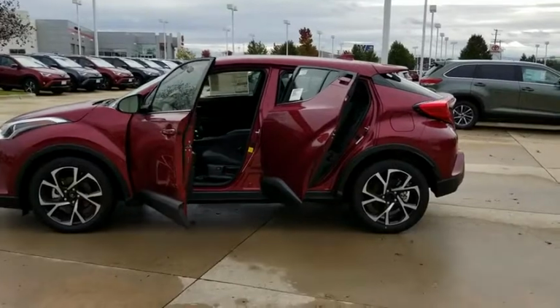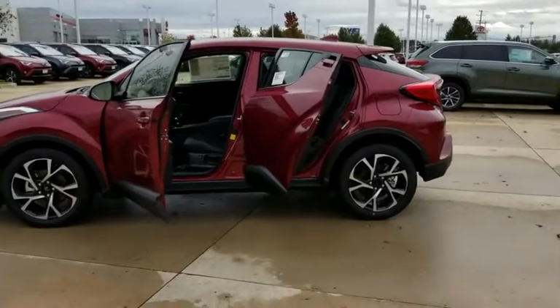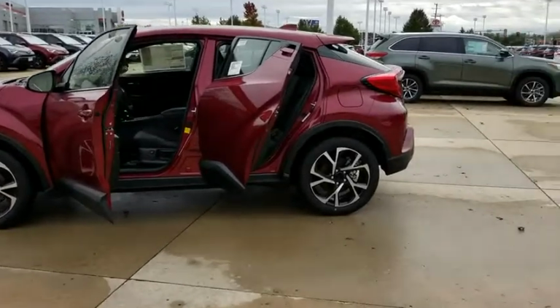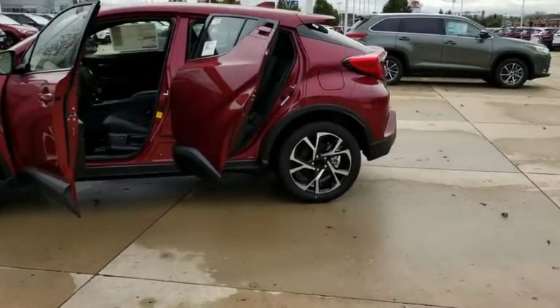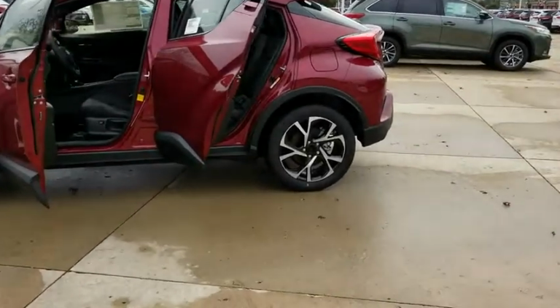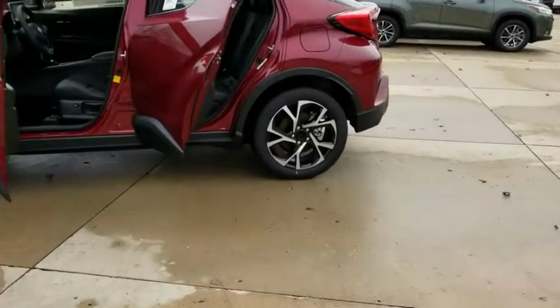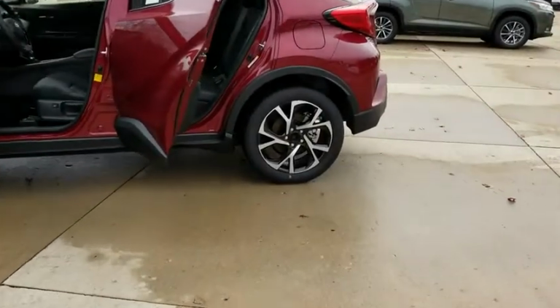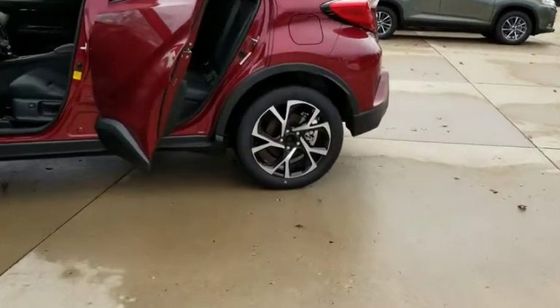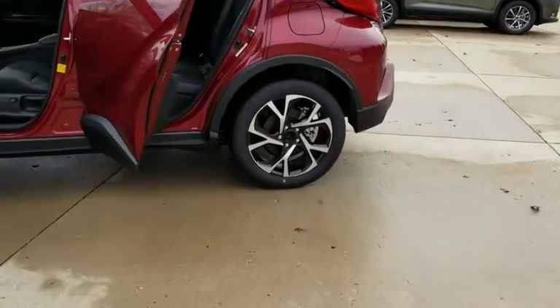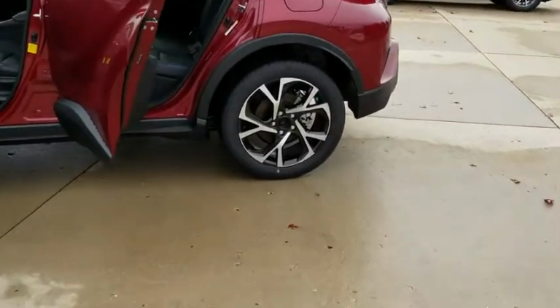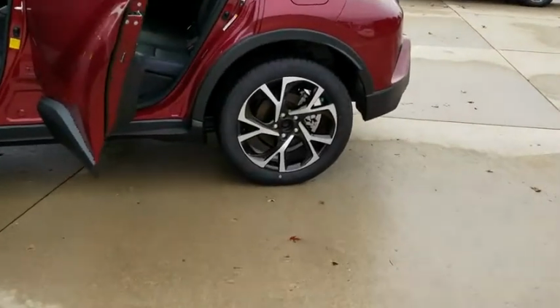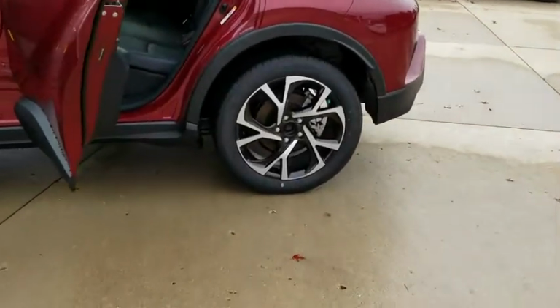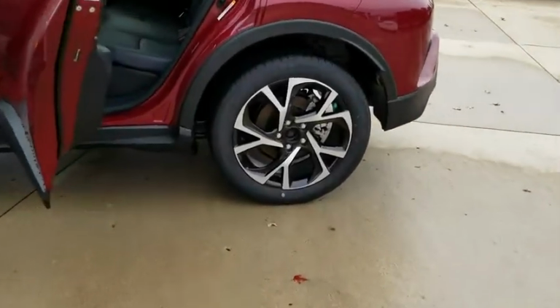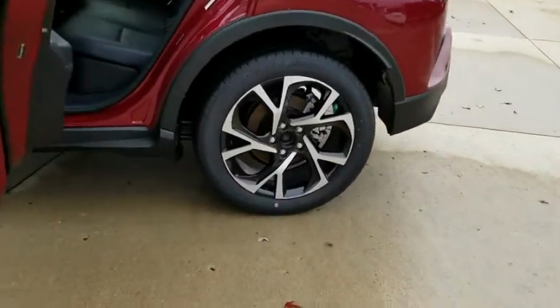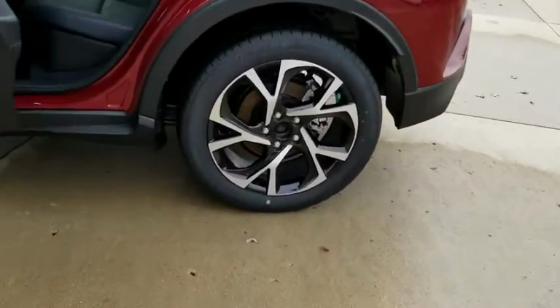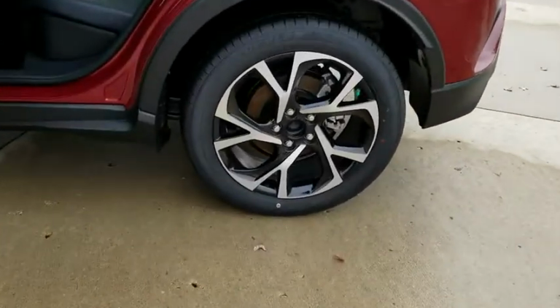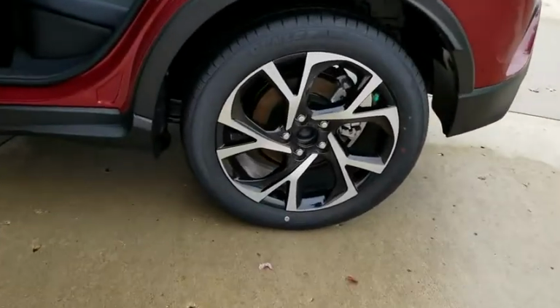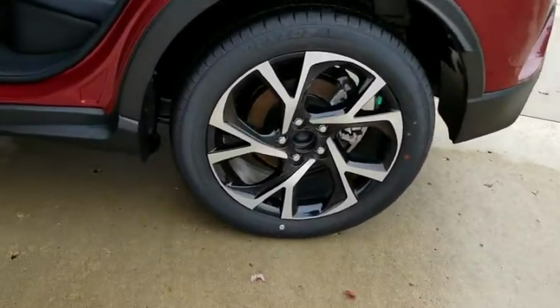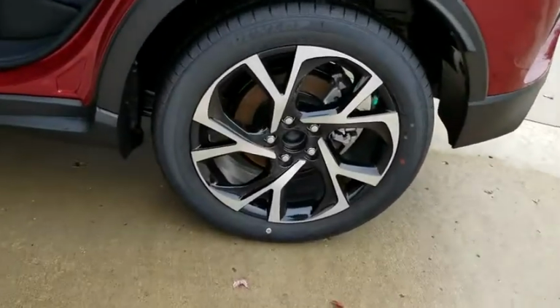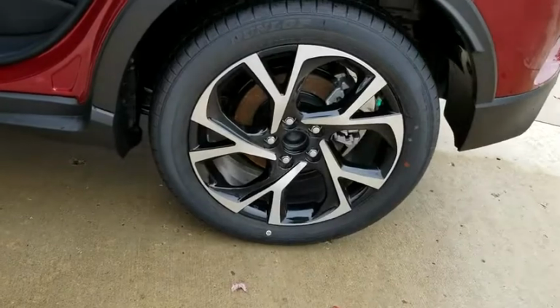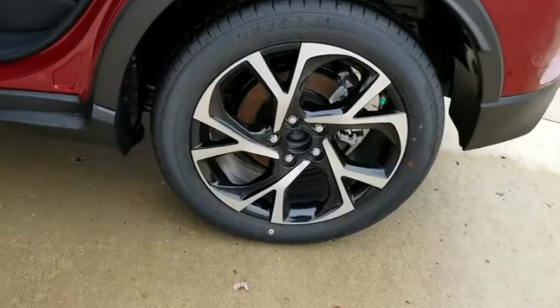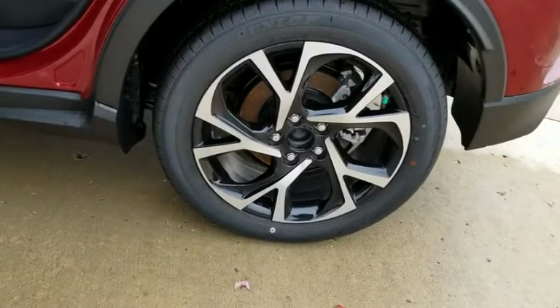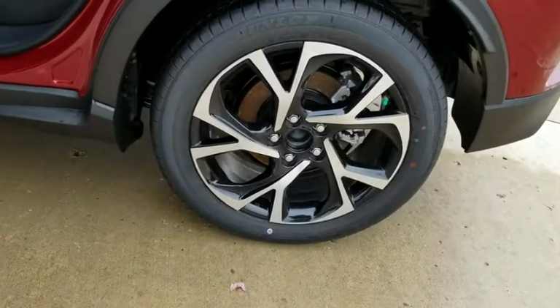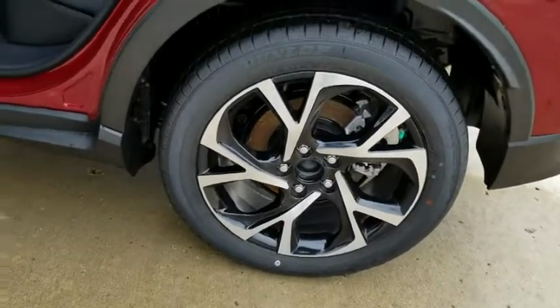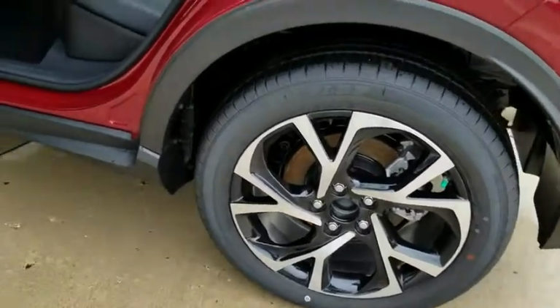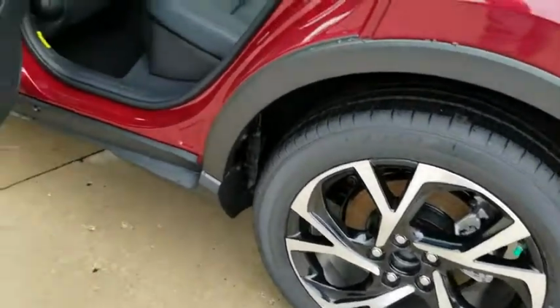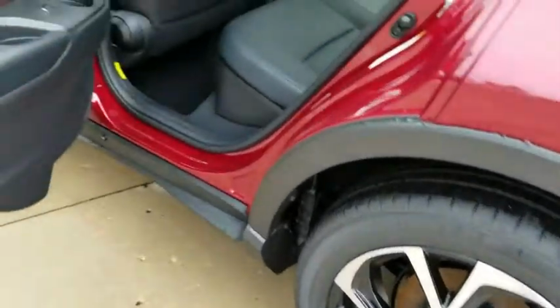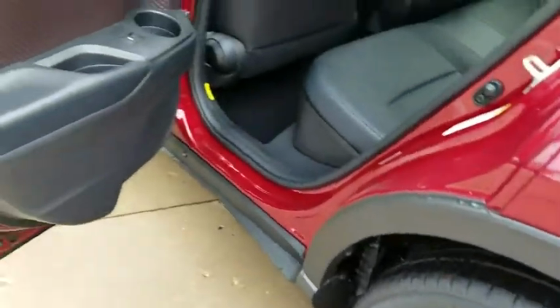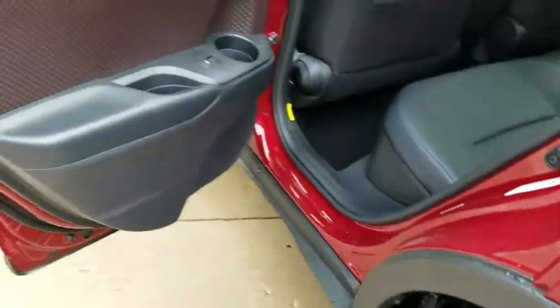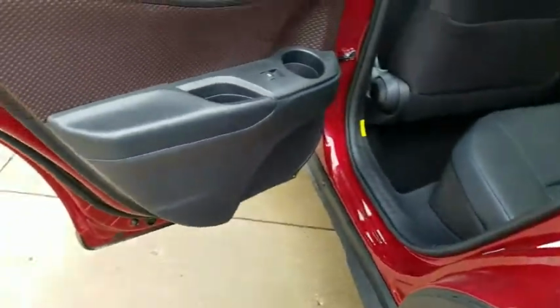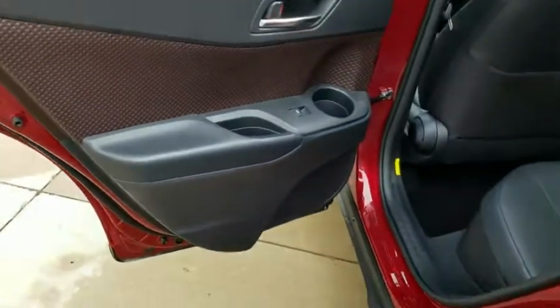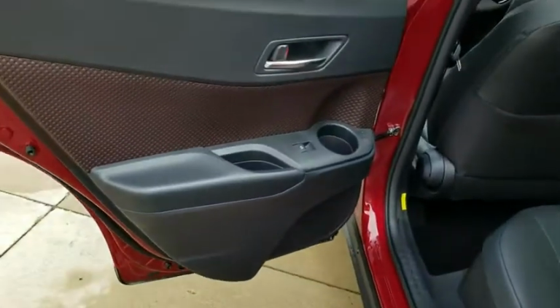Auto dimming rear view mirror, keyless start, four wheel disc brakes, cruise control, aluminum wheels, climate control, front wheel drive, rear defrost.